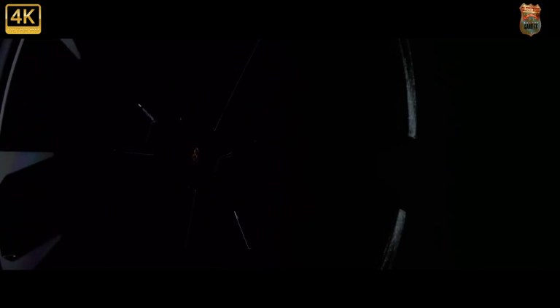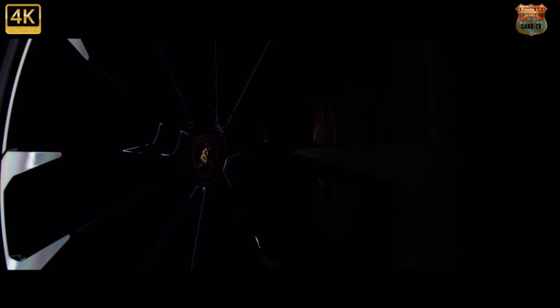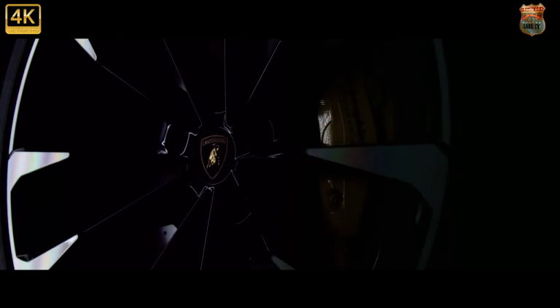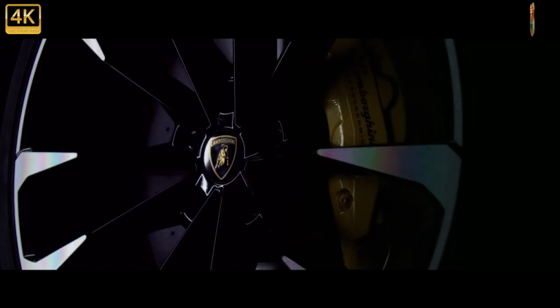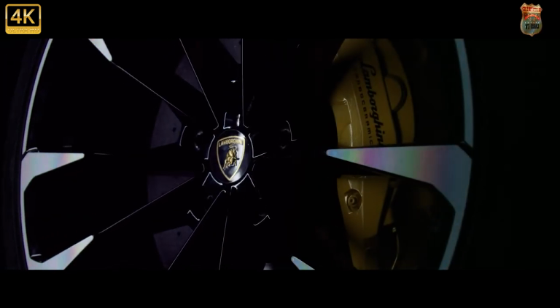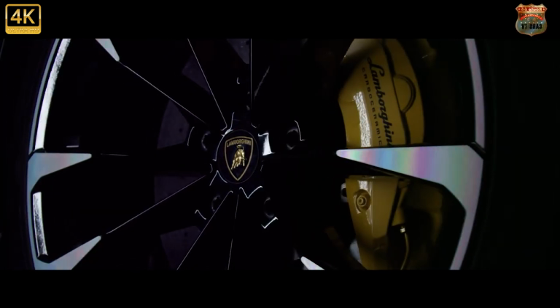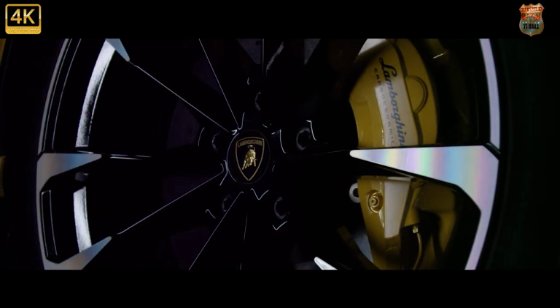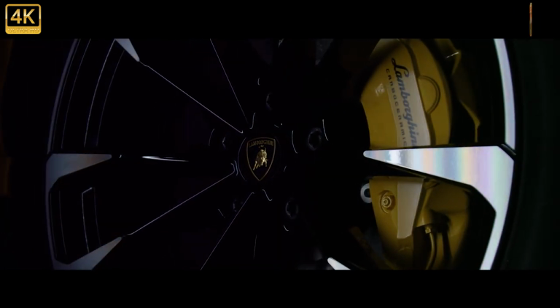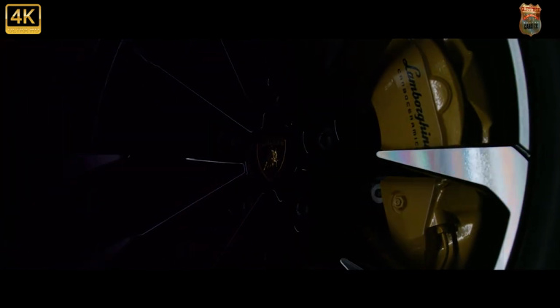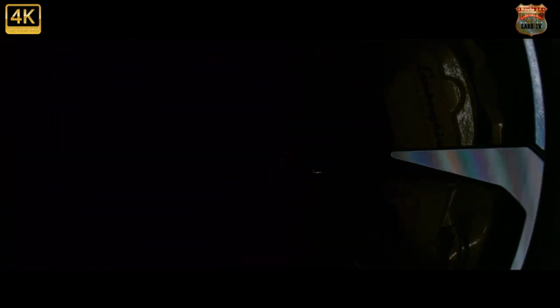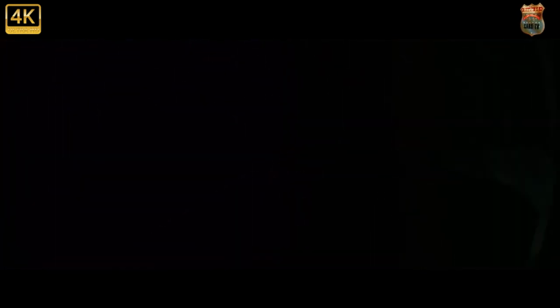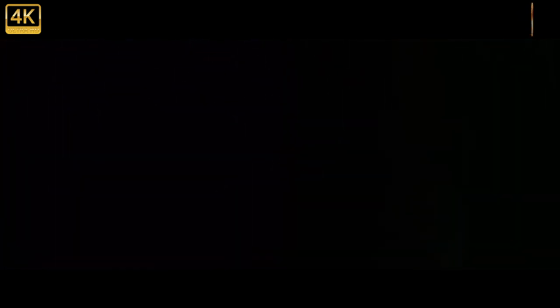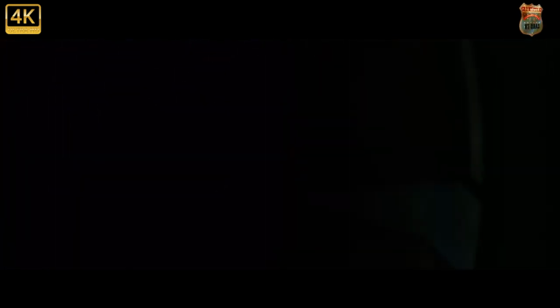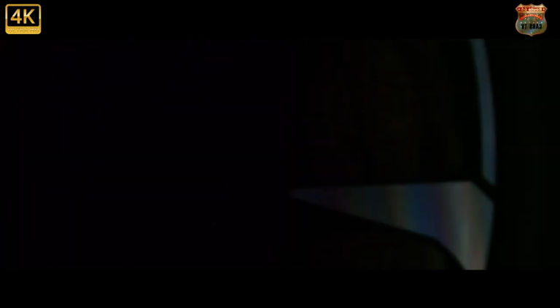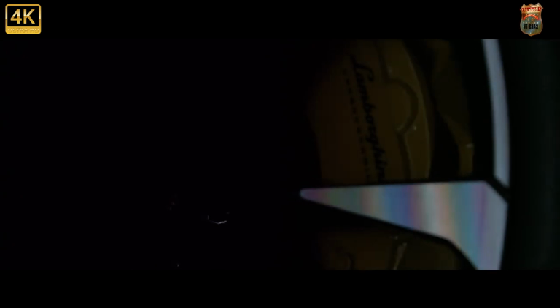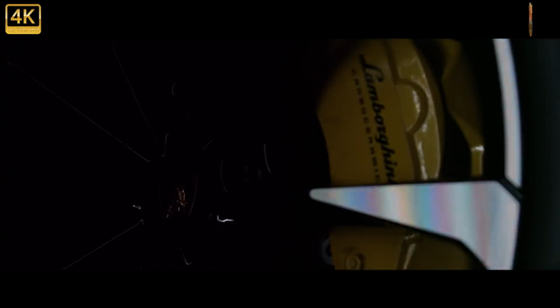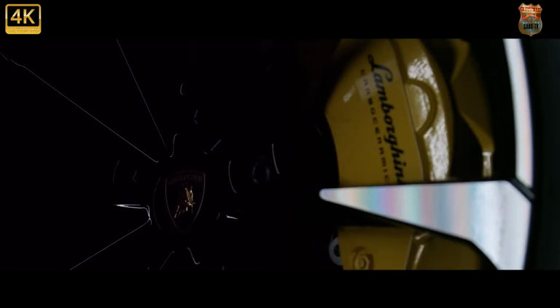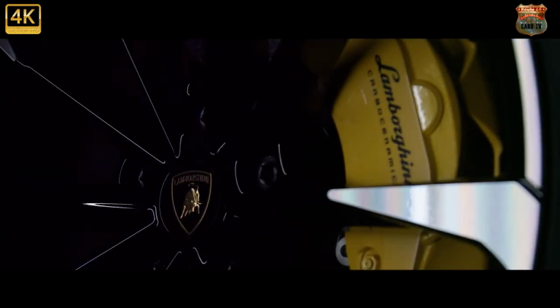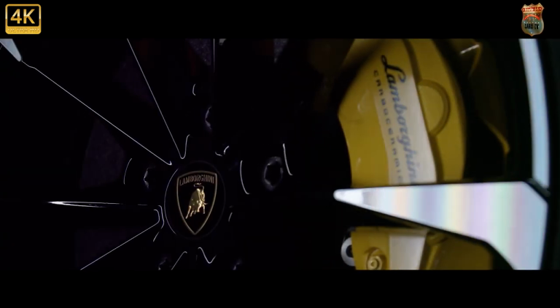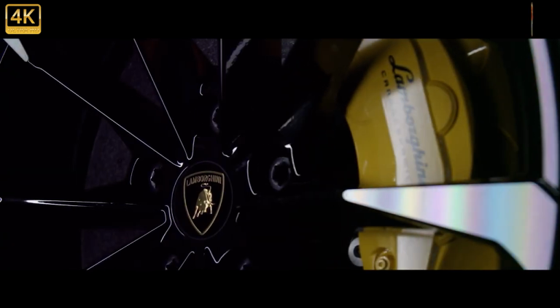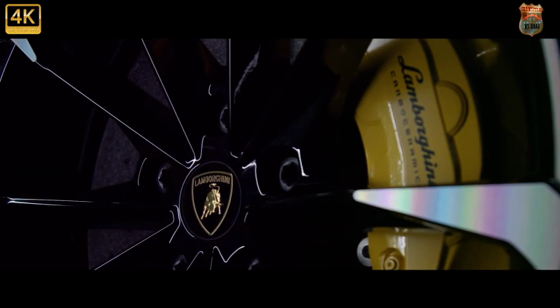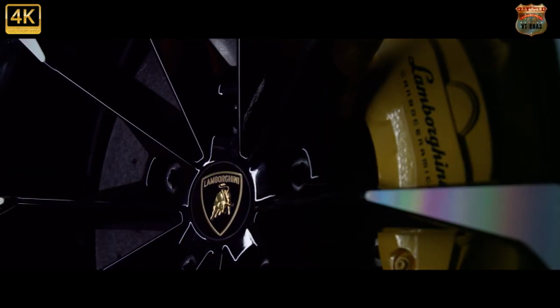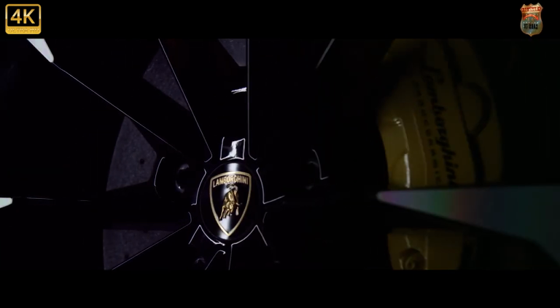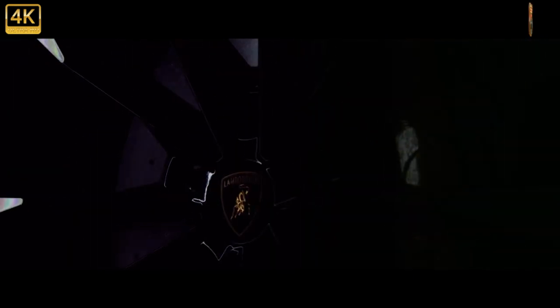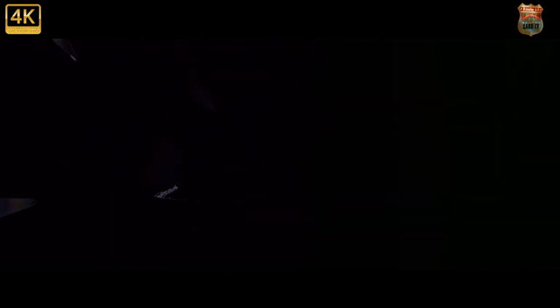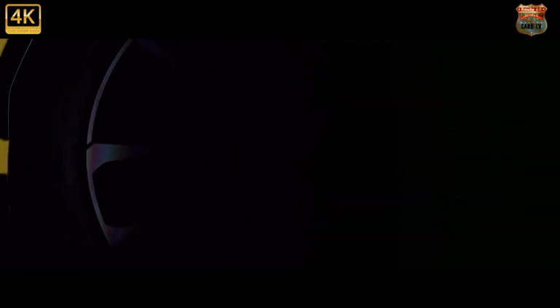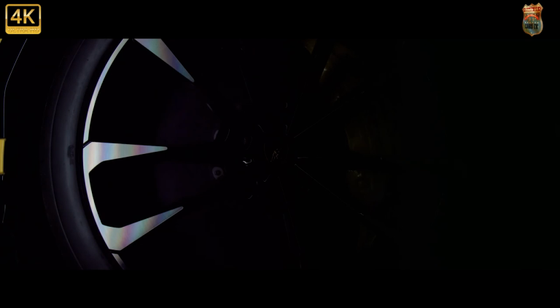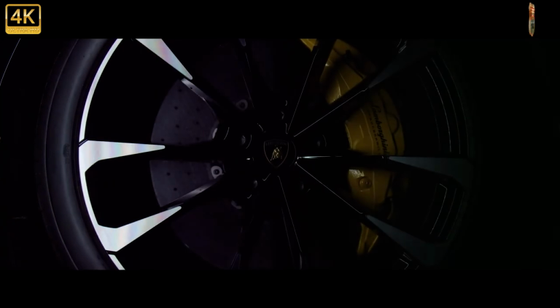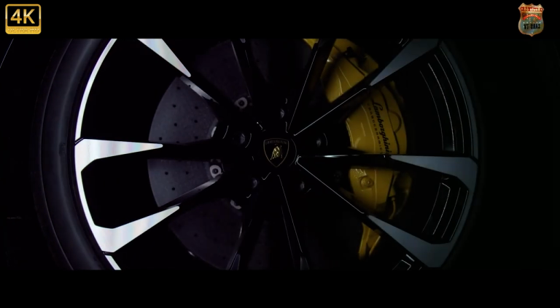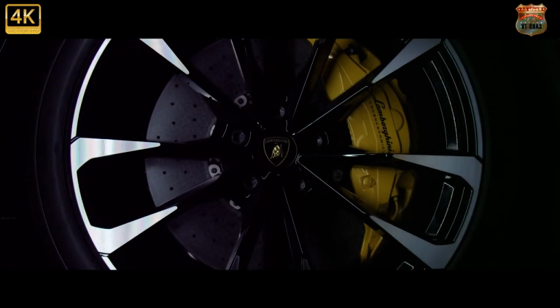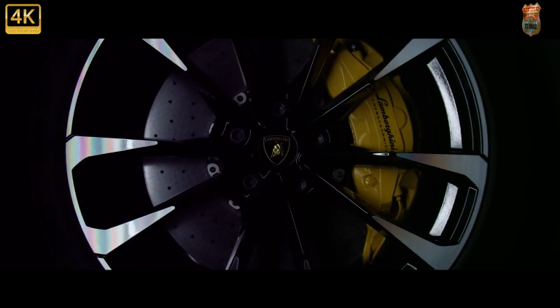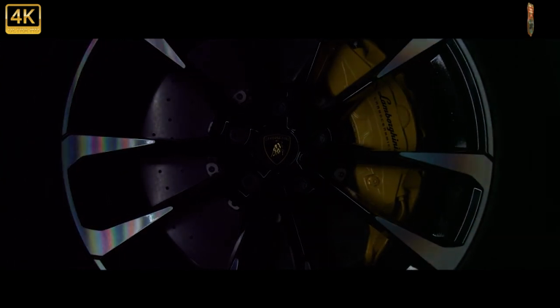Our recommended version would play up its highly extroverted style with the new Pearl Capsule Appearance Package. We especially like it in the verde mantis green paint, which is offset by black exterior details and huge 23-inch wheels.